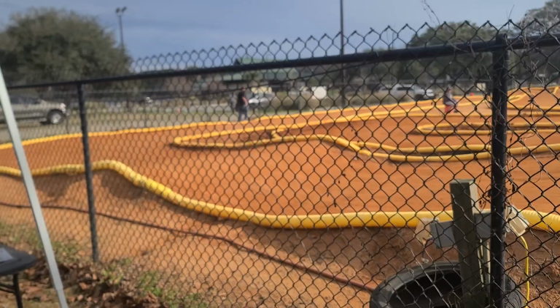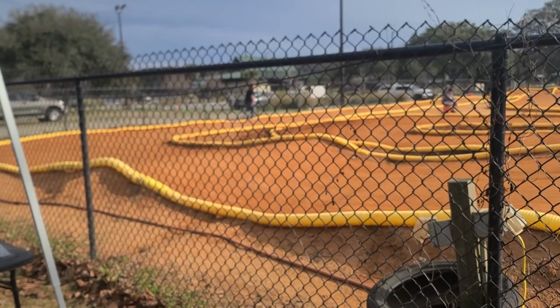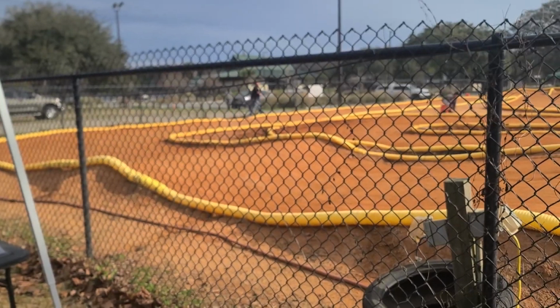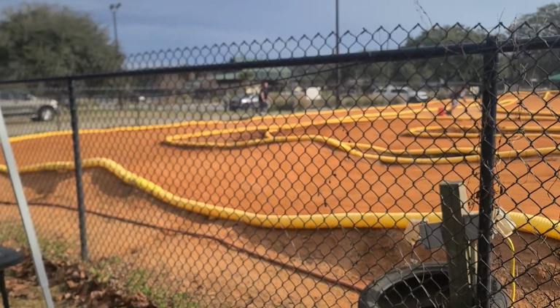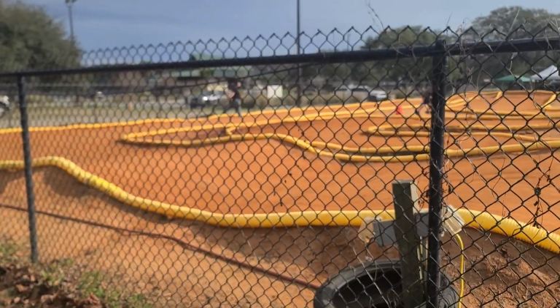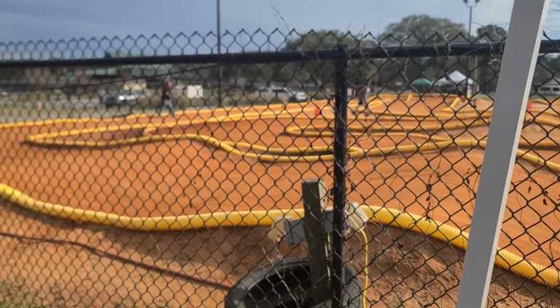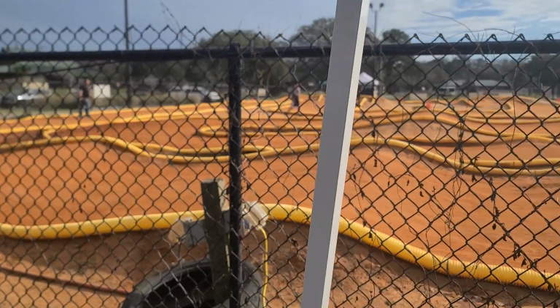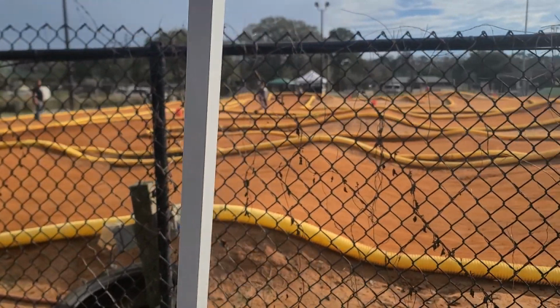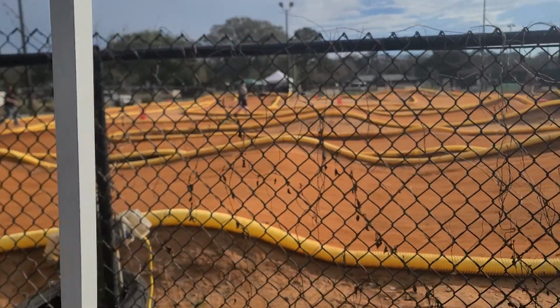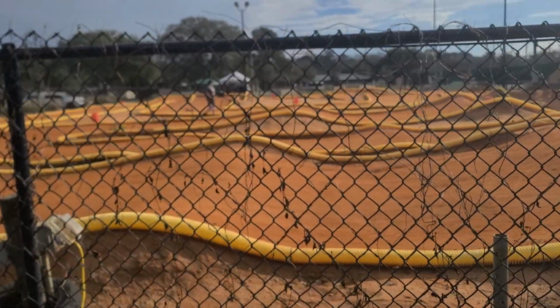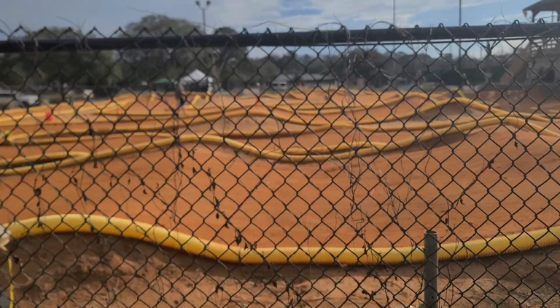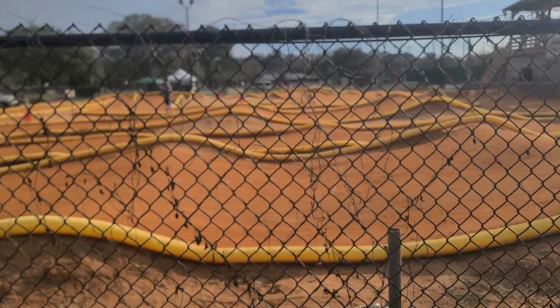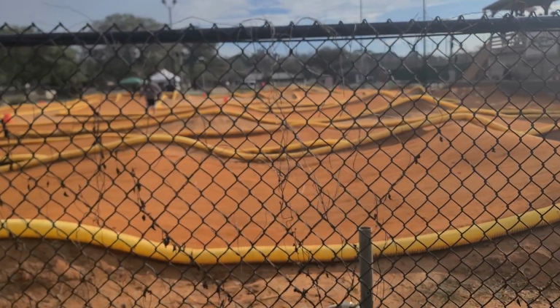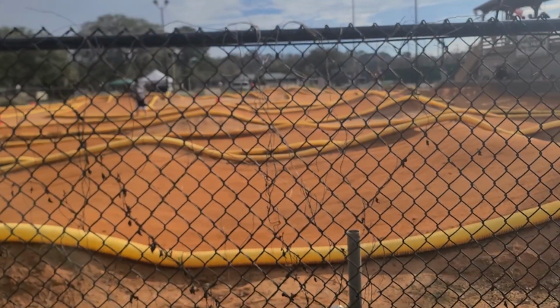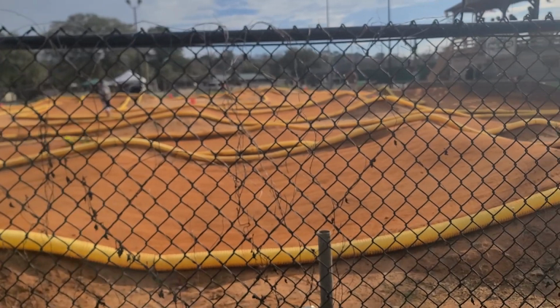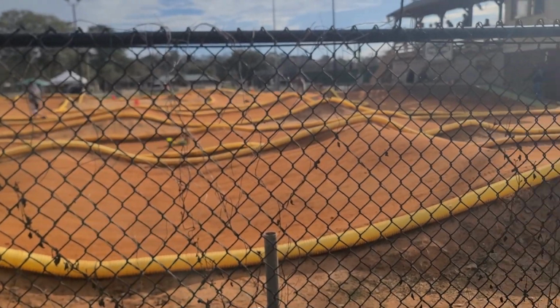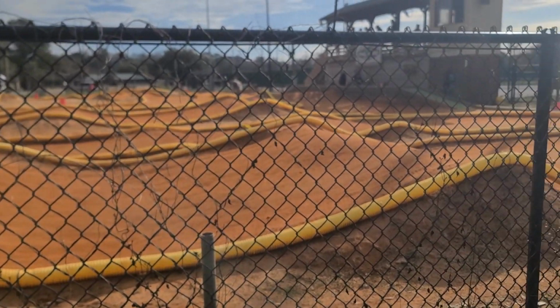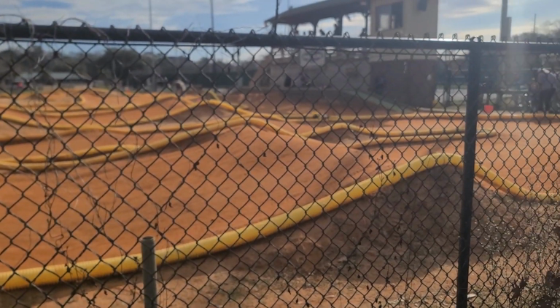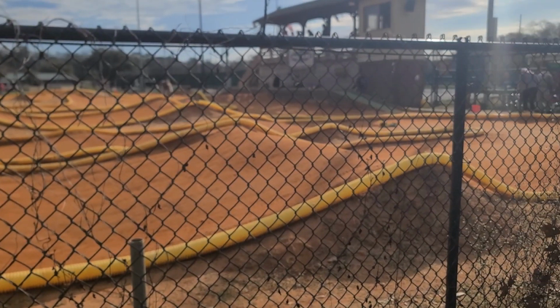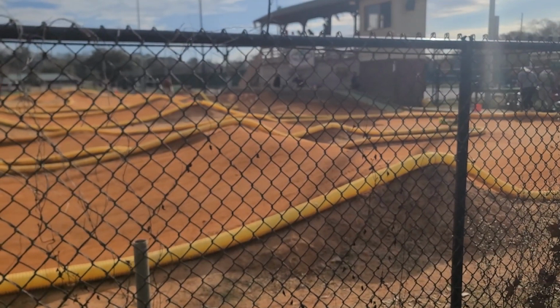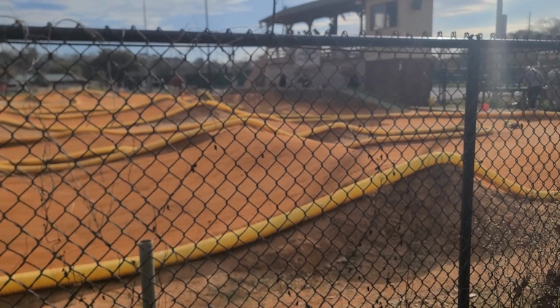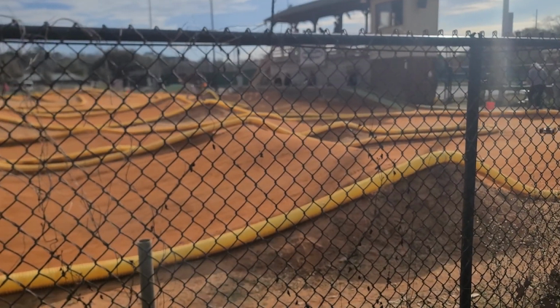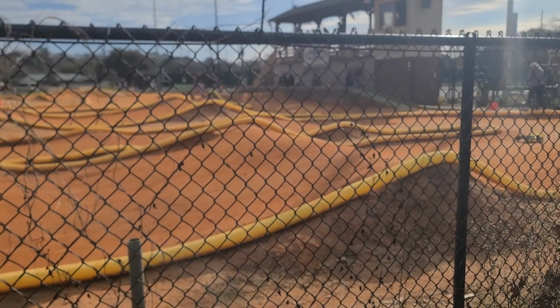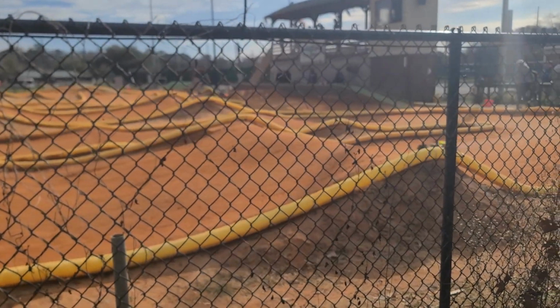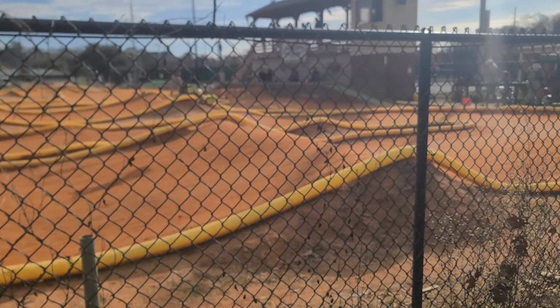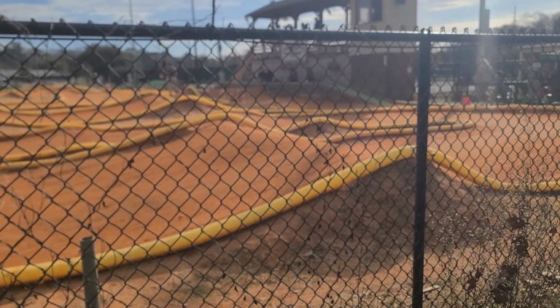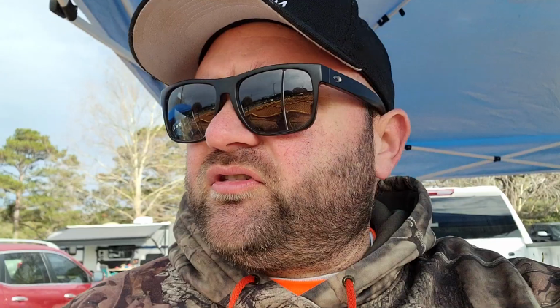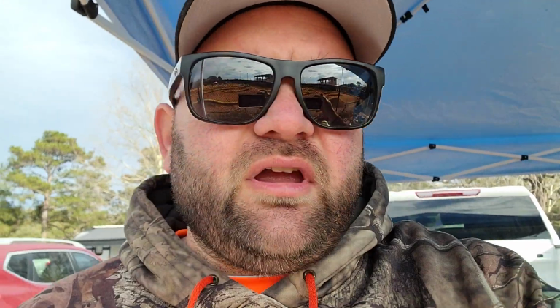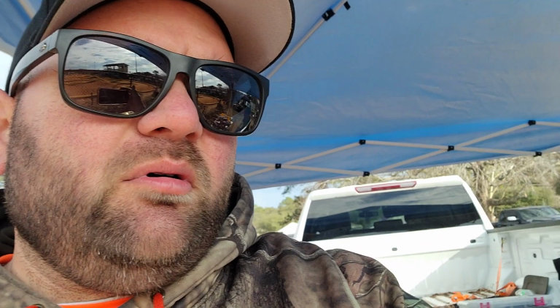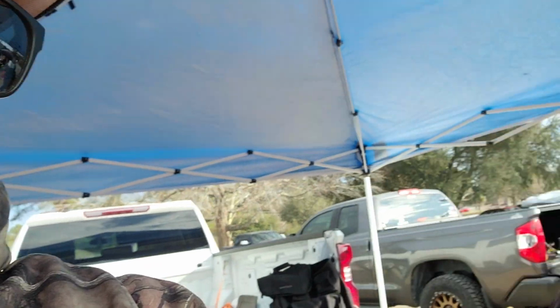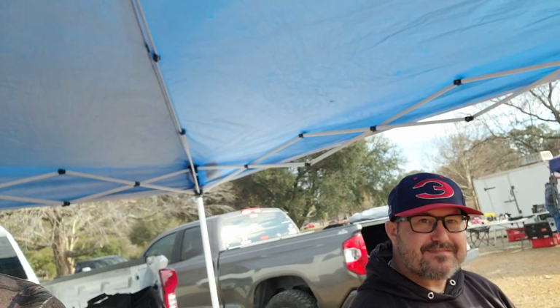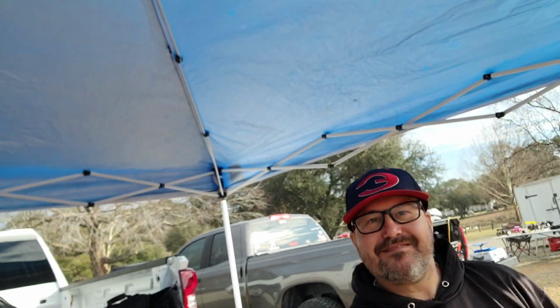Good morning from beautiful Phil Herb Raceway in Savannah, Georgia. We are here for round one of the score series in Savannah. Steve Campbell and Paul Romp here.